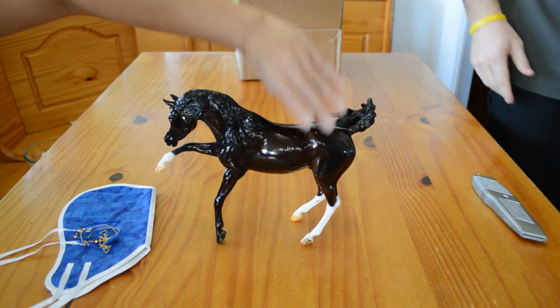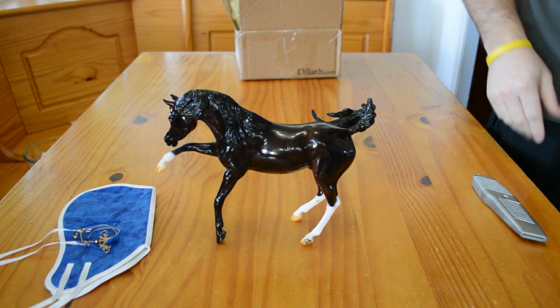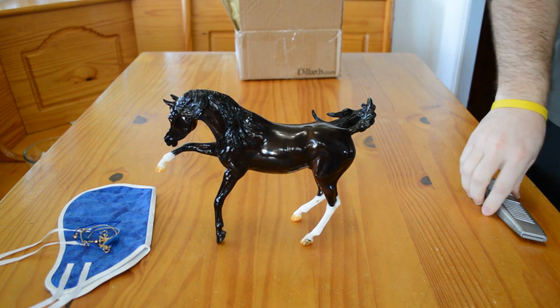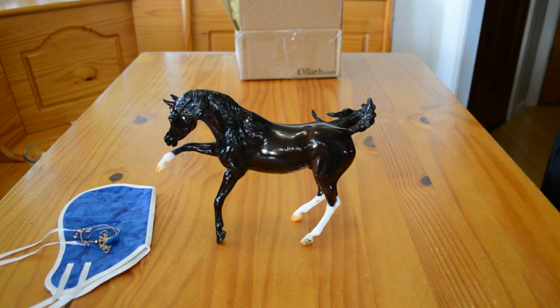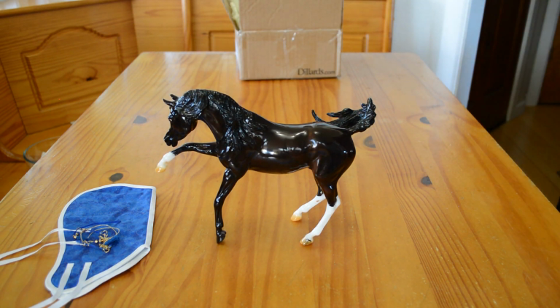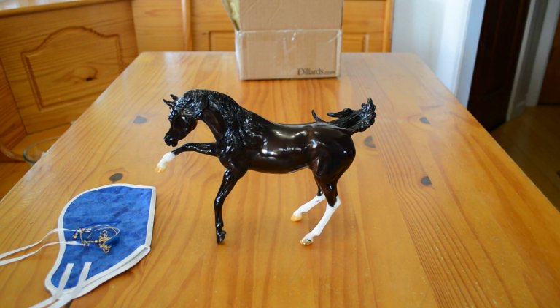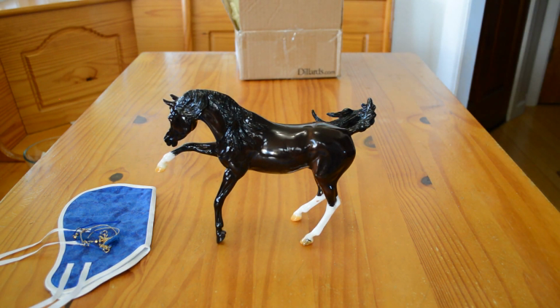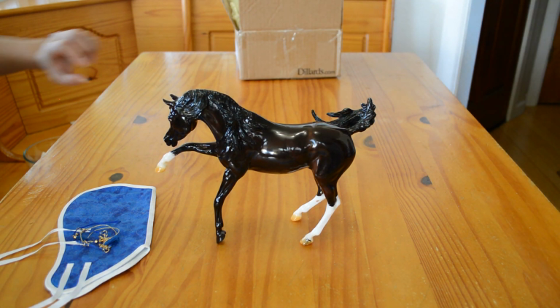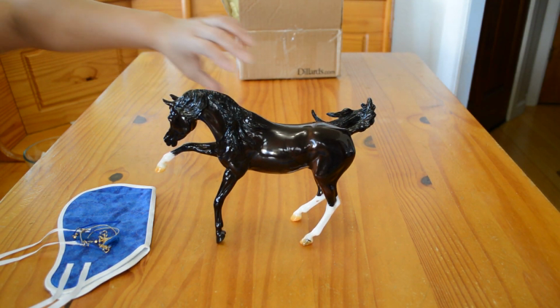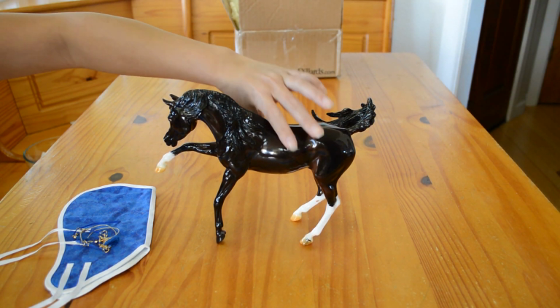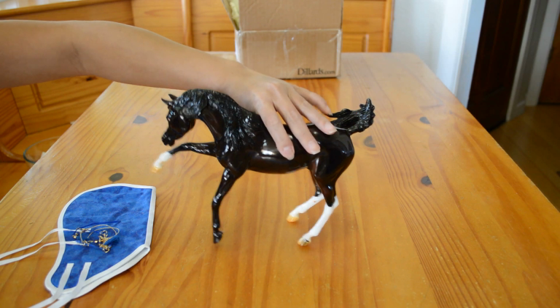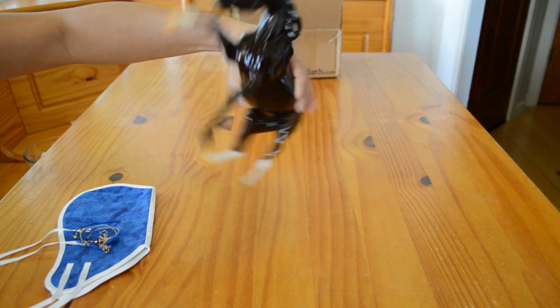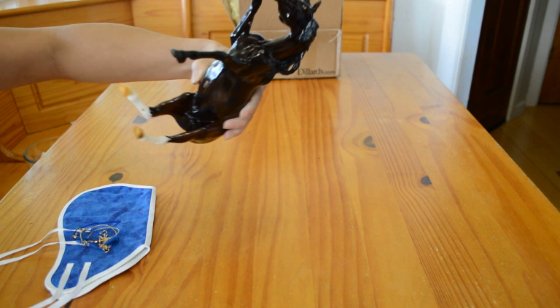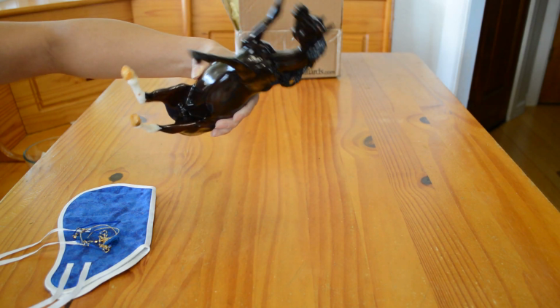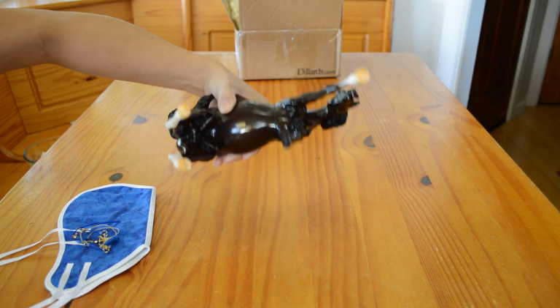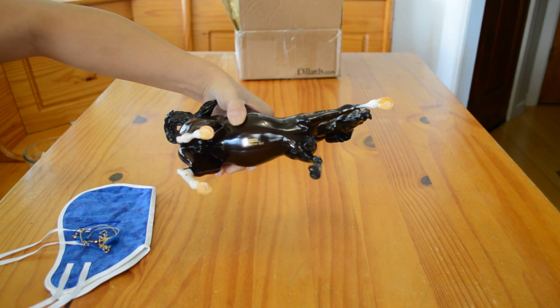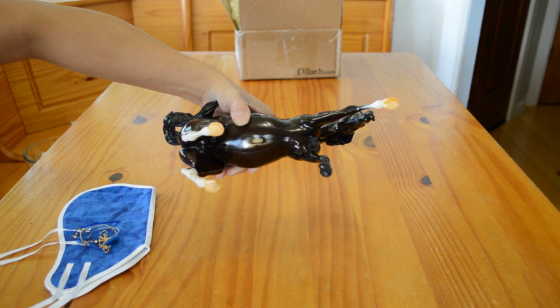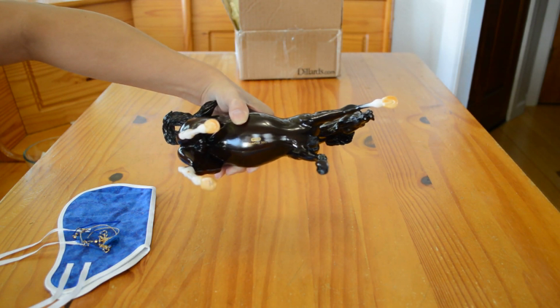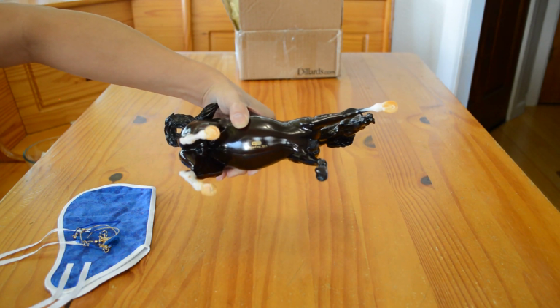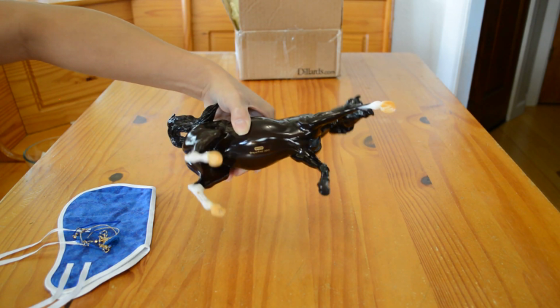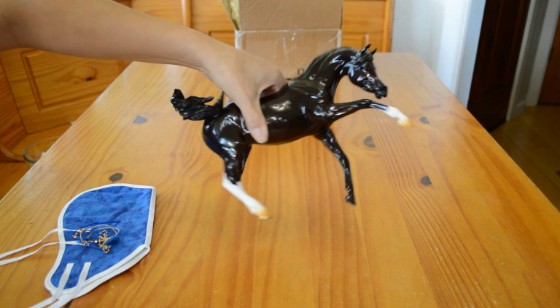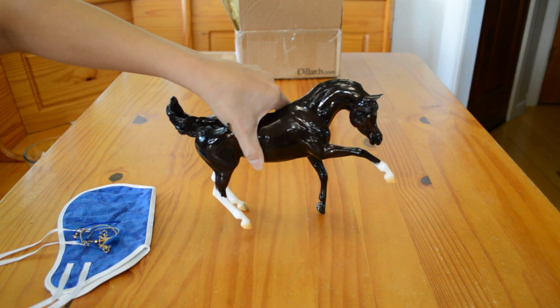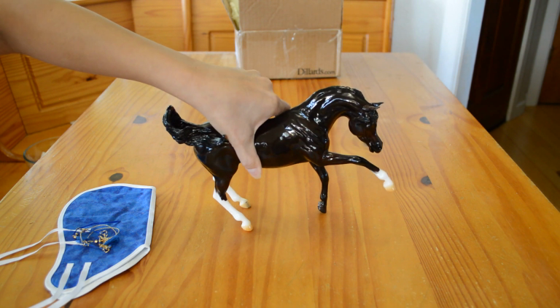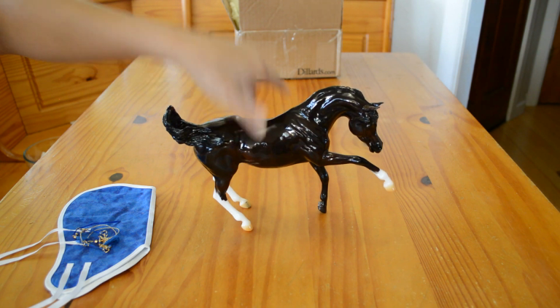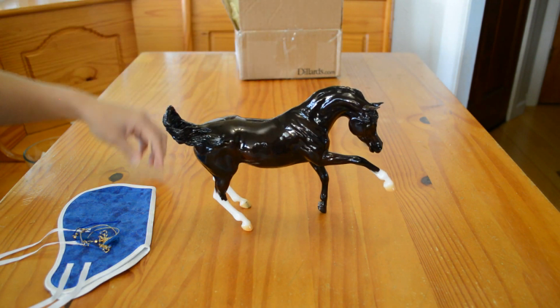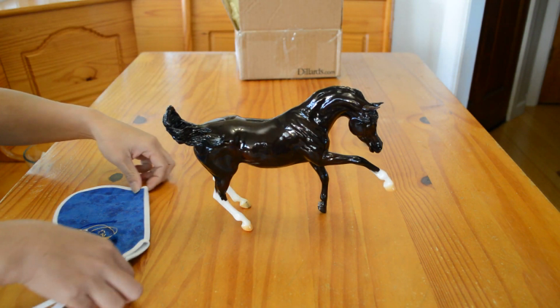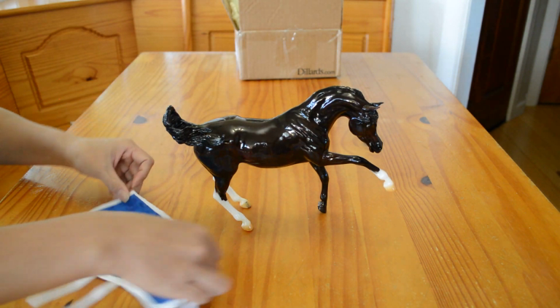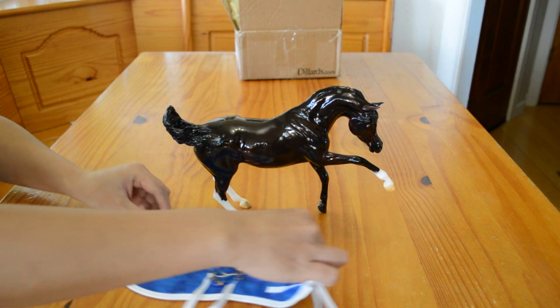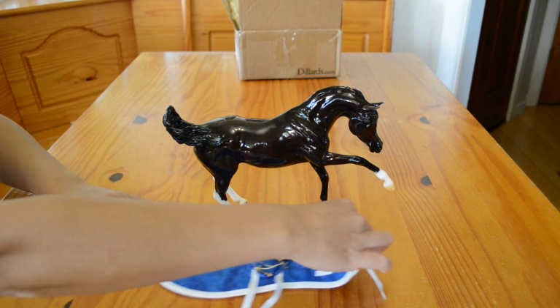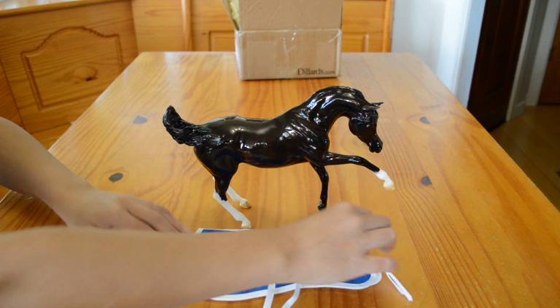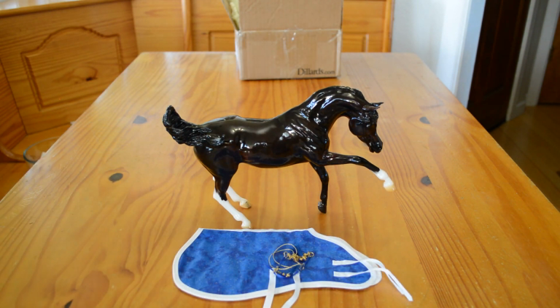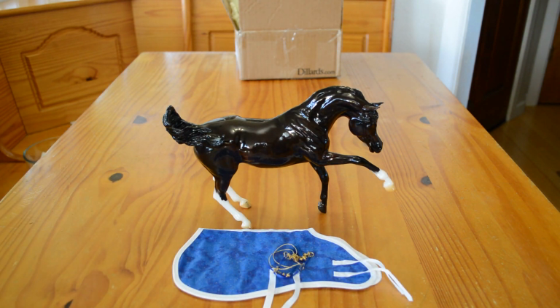I don't think he has been released as a regular run yet, so it's a rather hard mold to get. As you can see, he's stamped on the underbelly — Briarfest 2015. And I'll show you his little blanket and his halter.